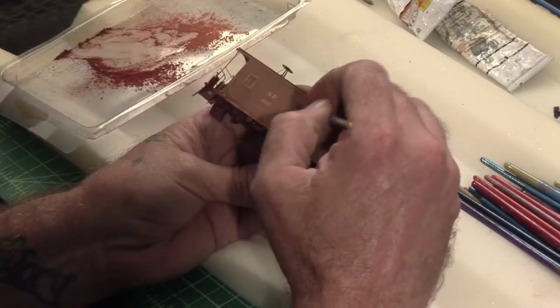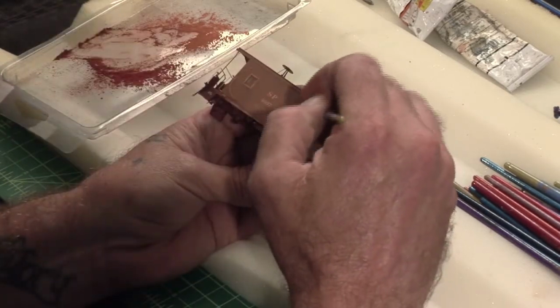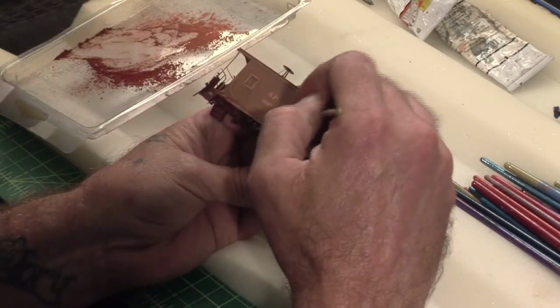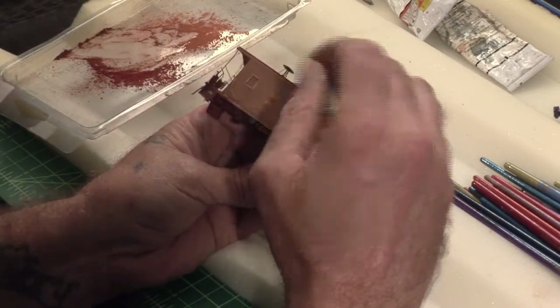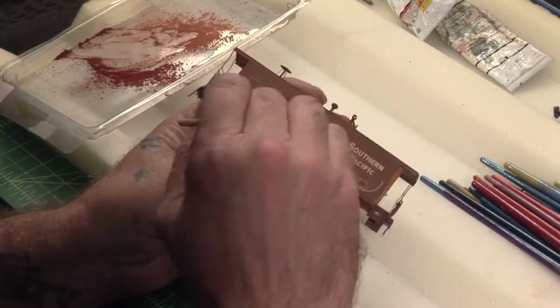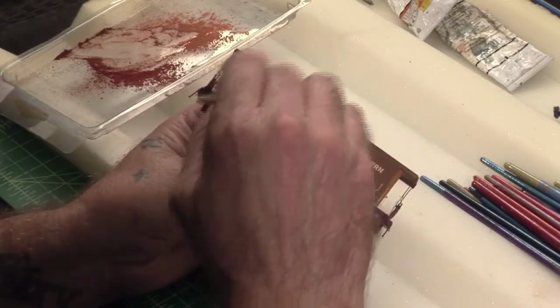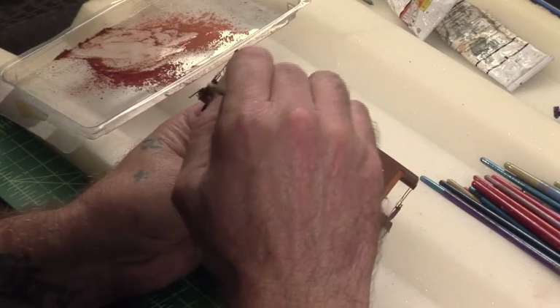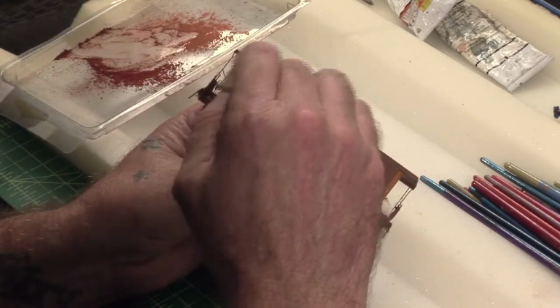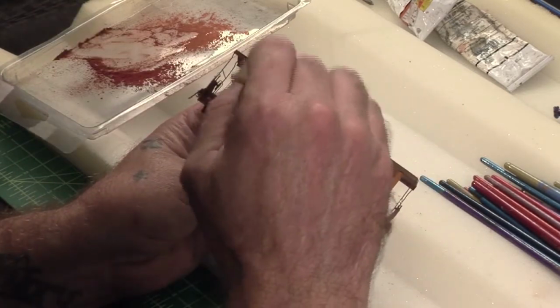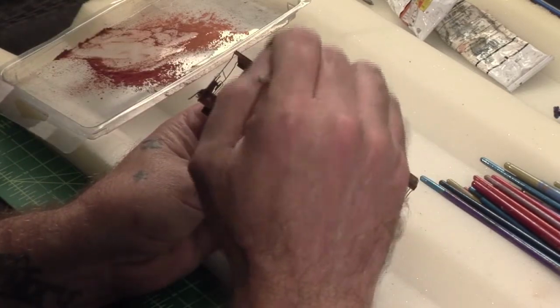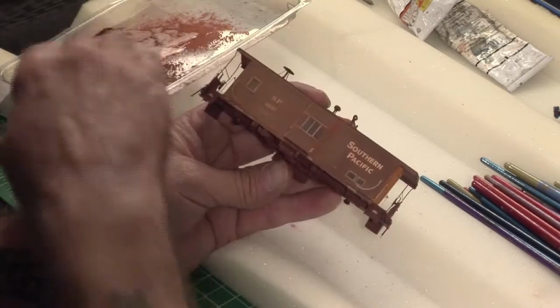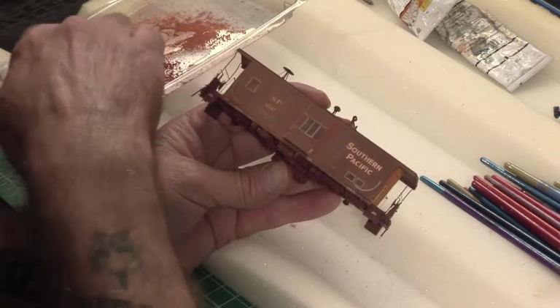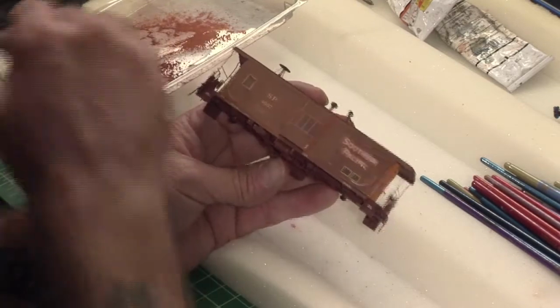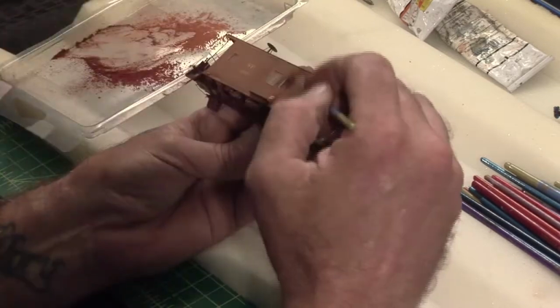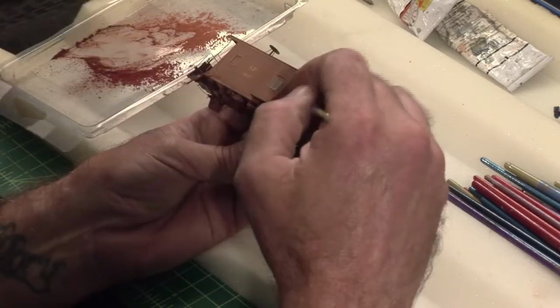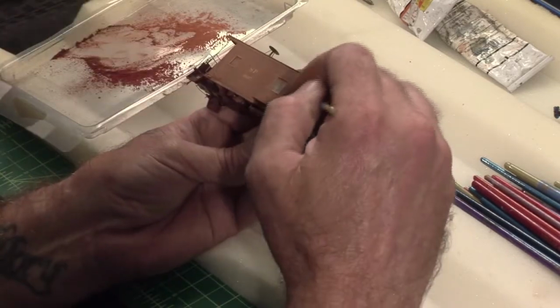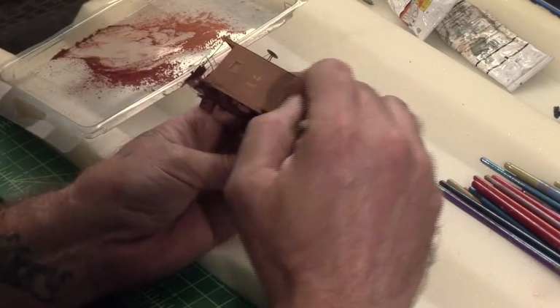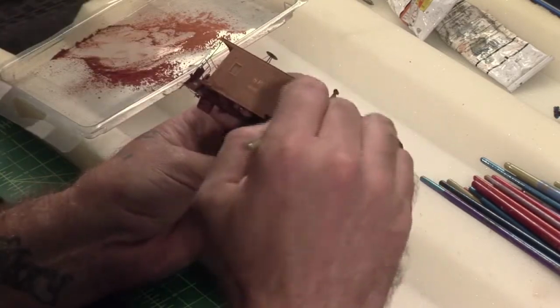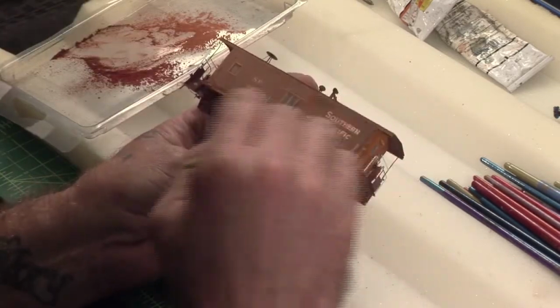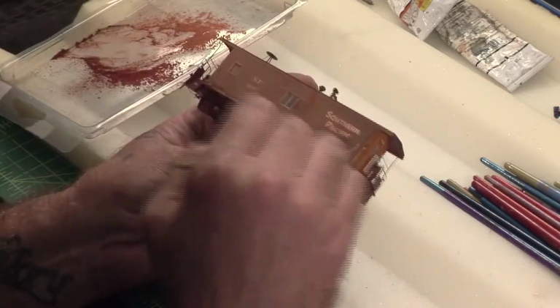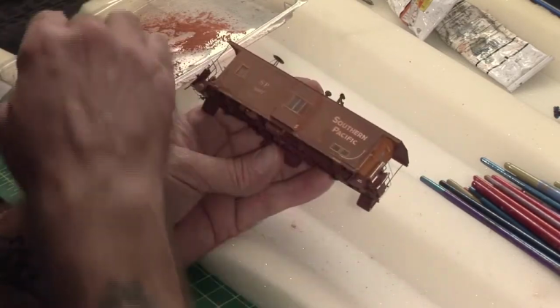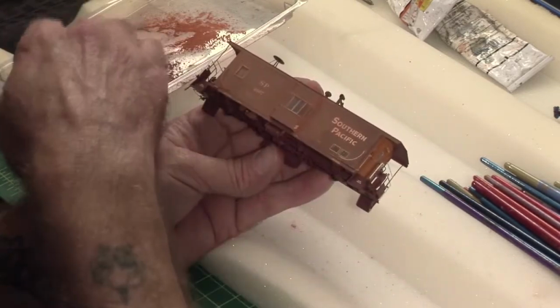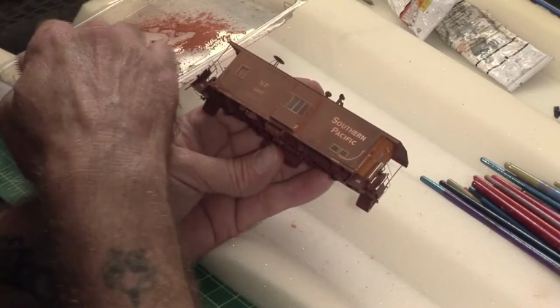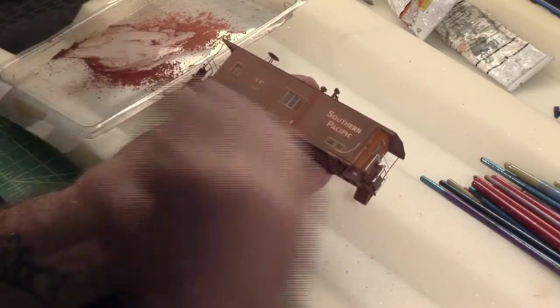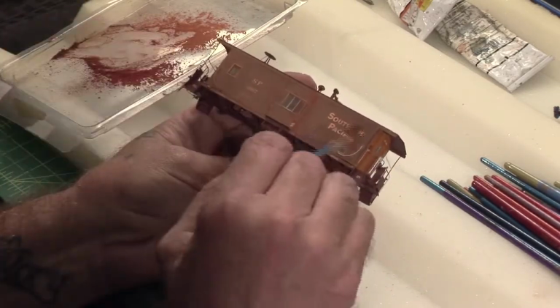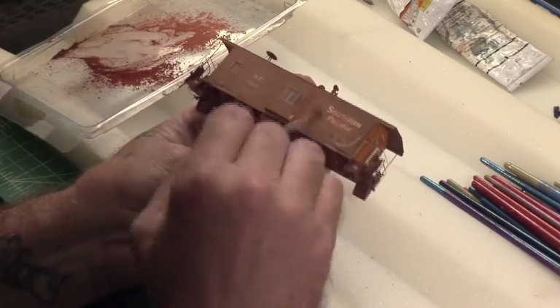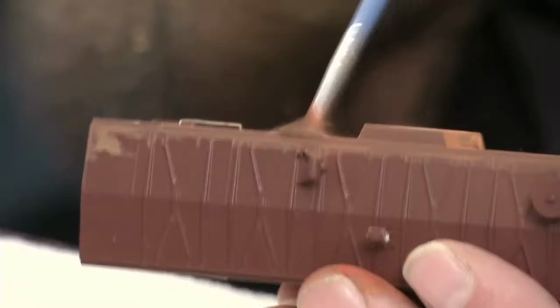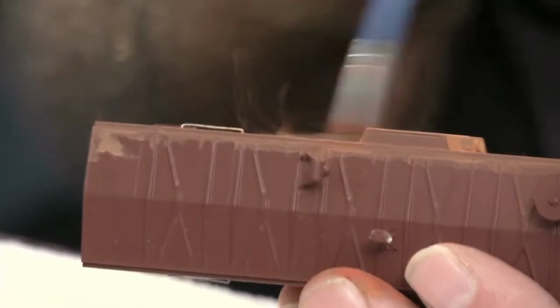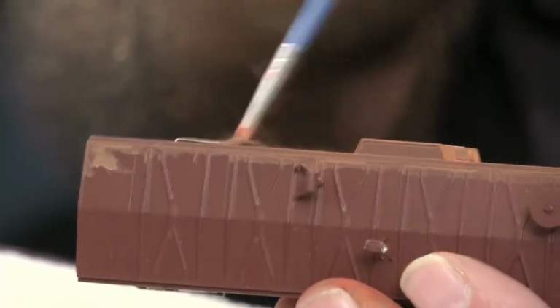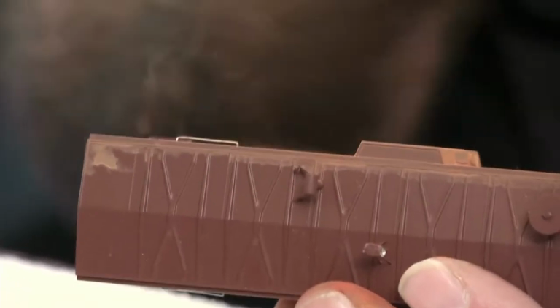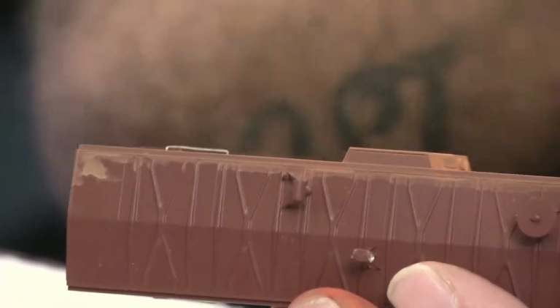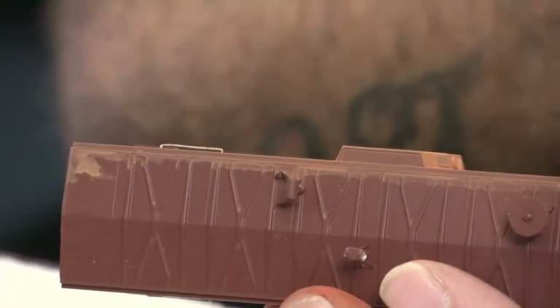So we're going to brush that all in there. We can even get some on the ends there, on the windows — everything's fine there. Just get it all over there, right over the letters. You can hit right over the letters and everything.